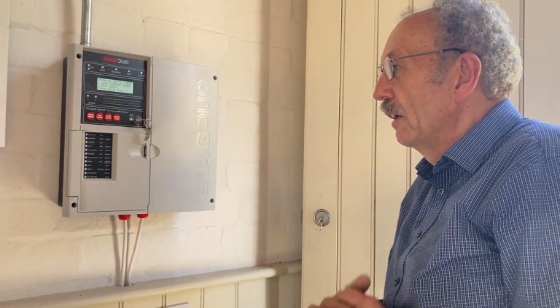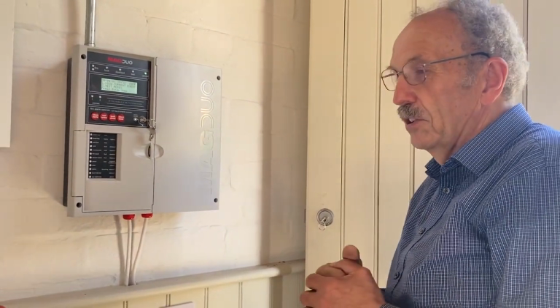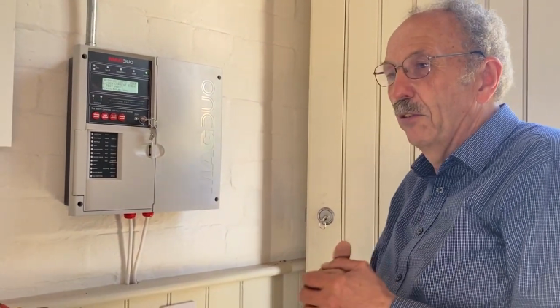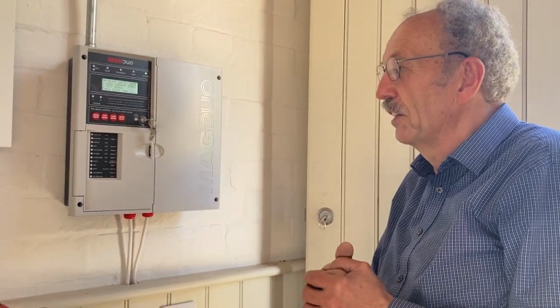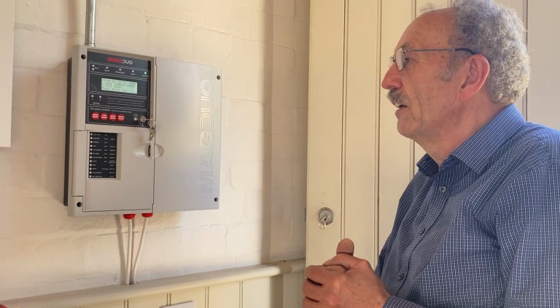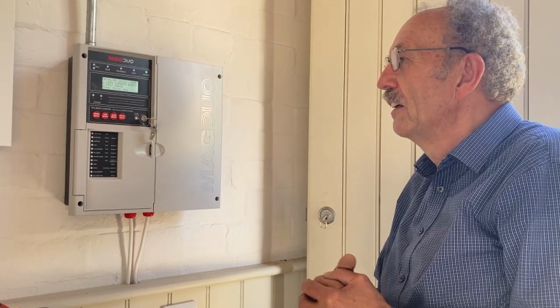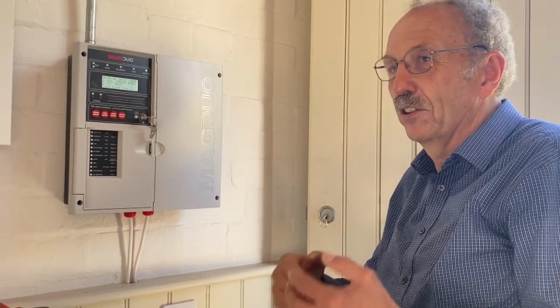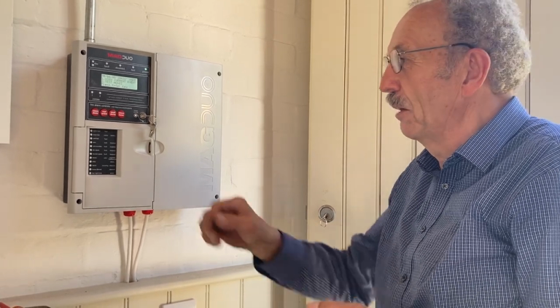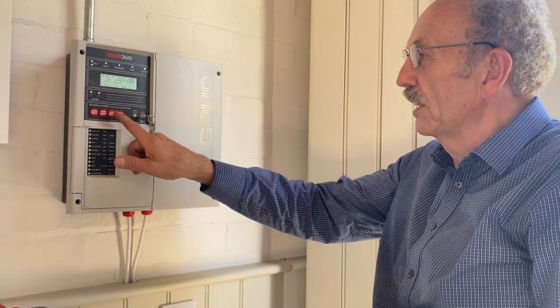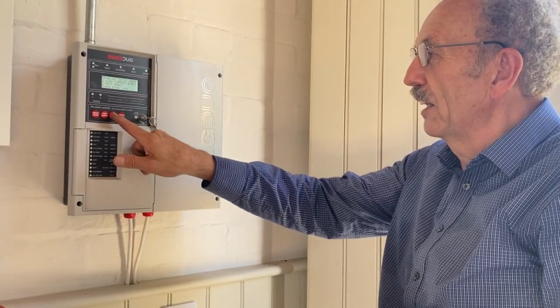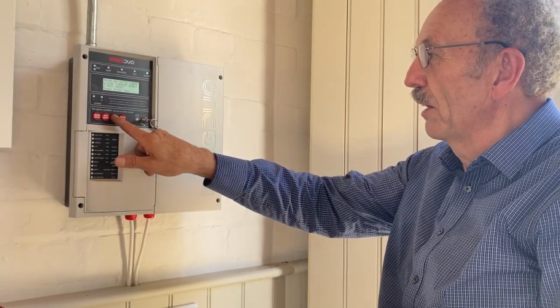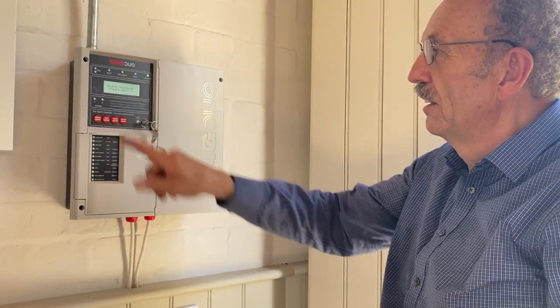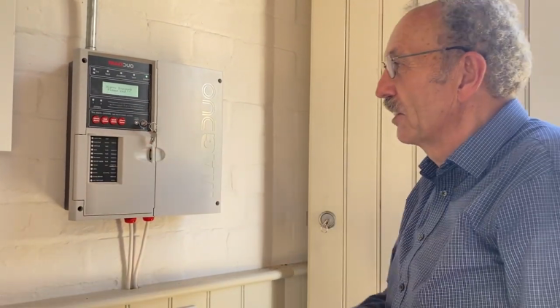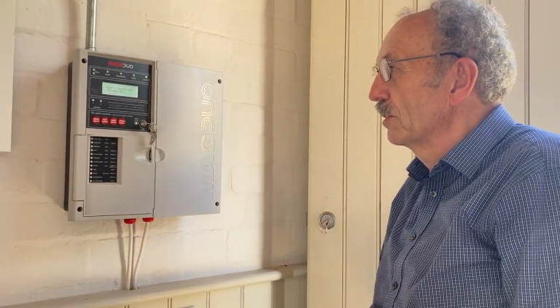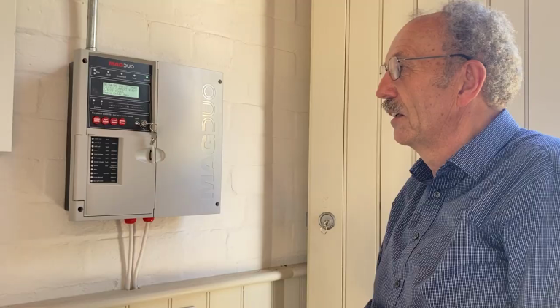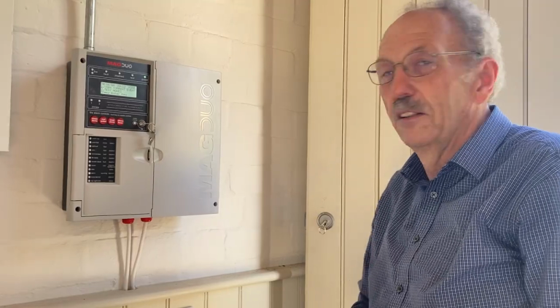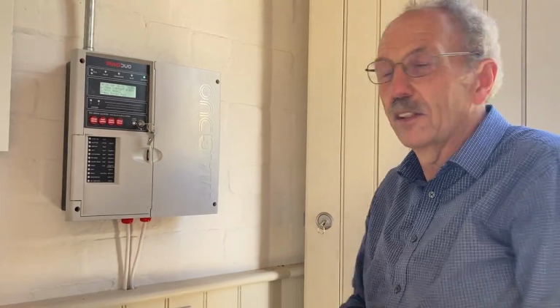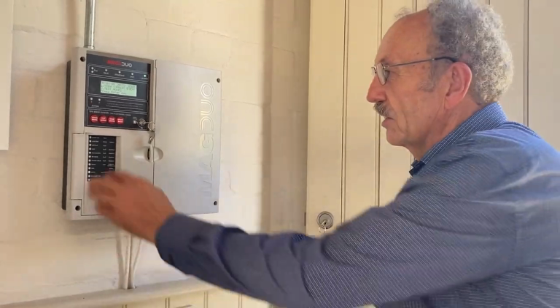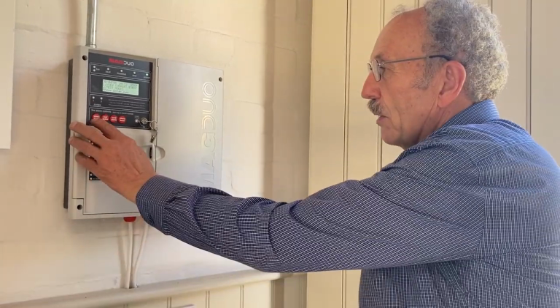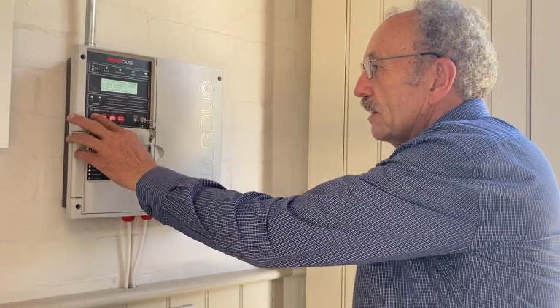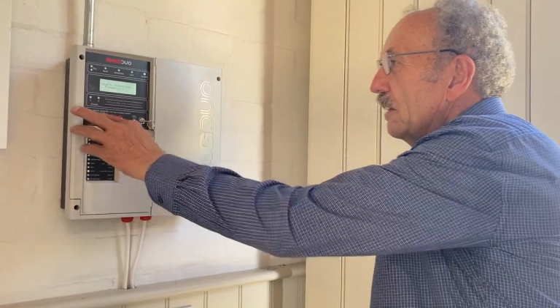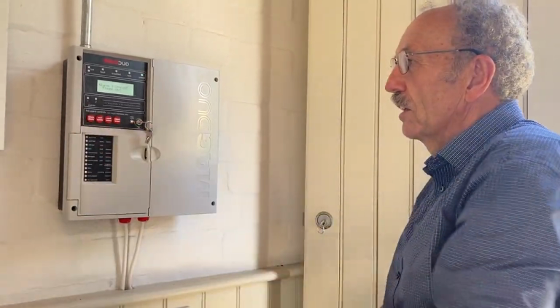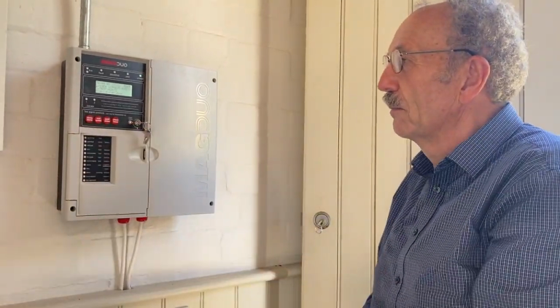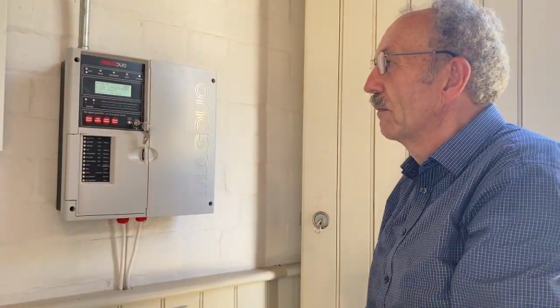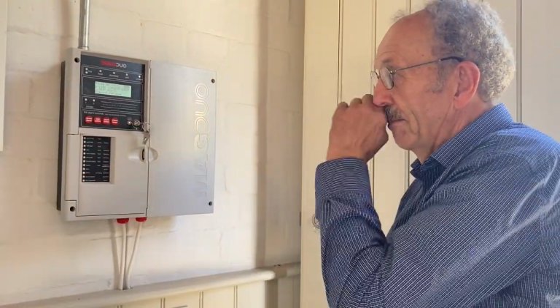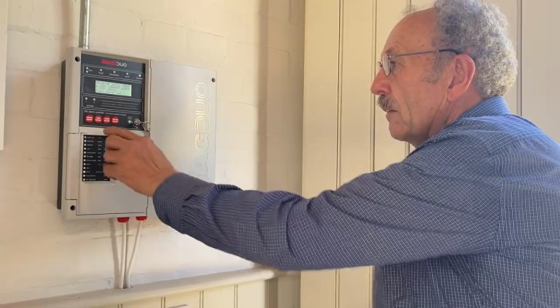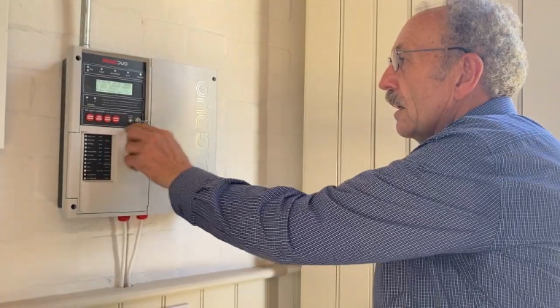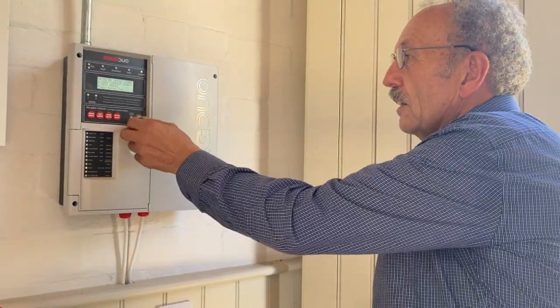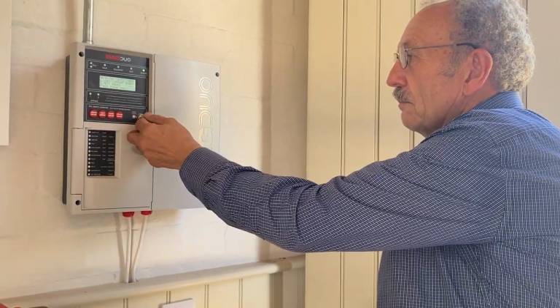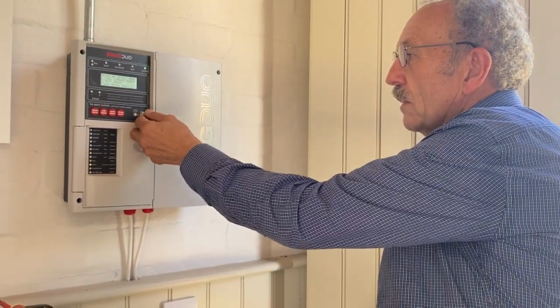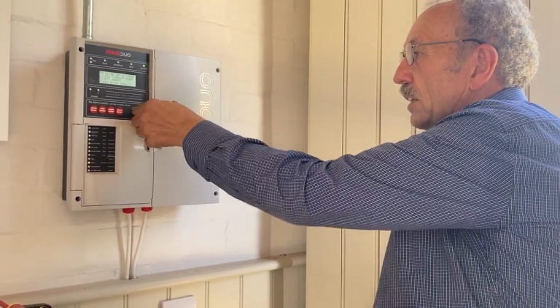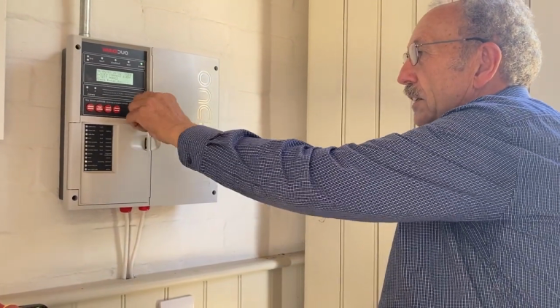If you want to get everyone out in a hurry and do just a manual test, you can actually press sound alarms, and then the same applies — silence alarm. And then that's it, take your key out again.